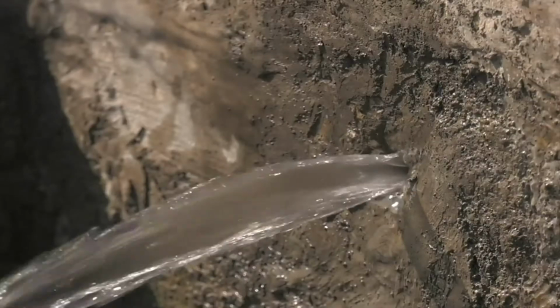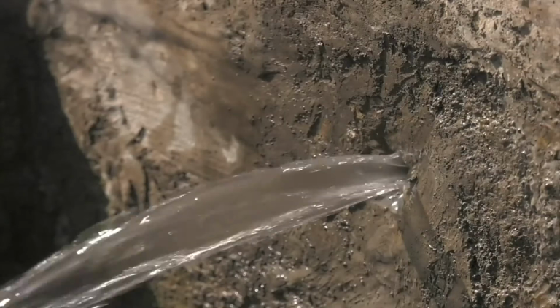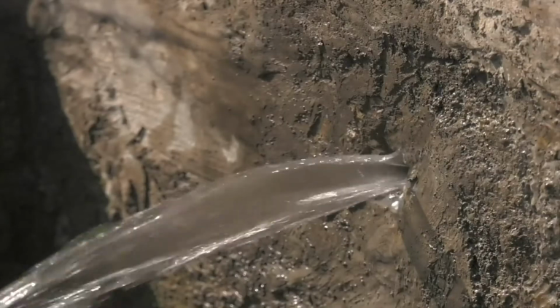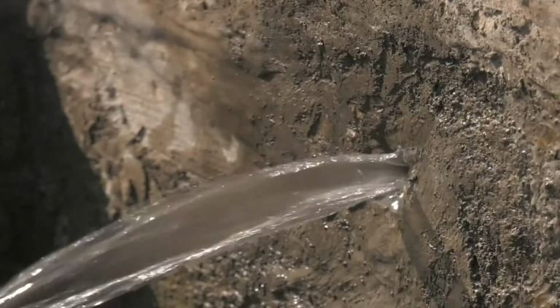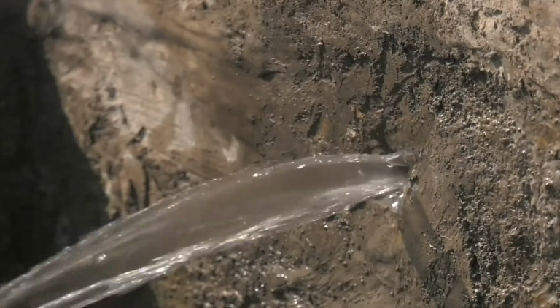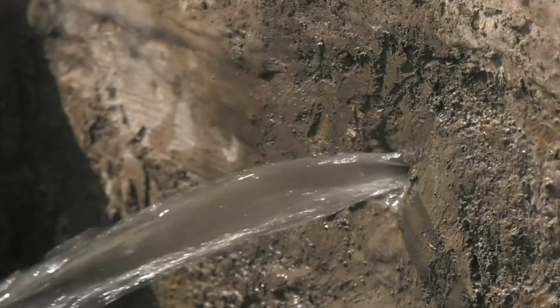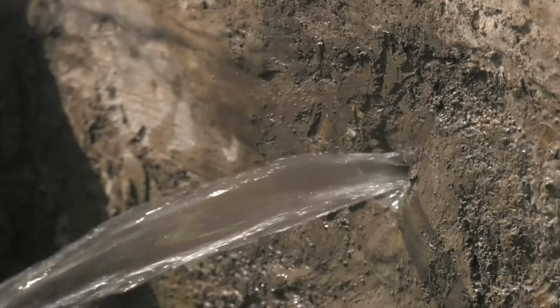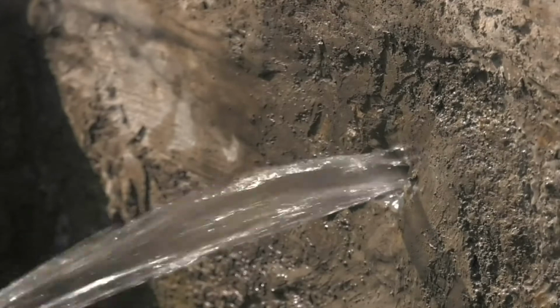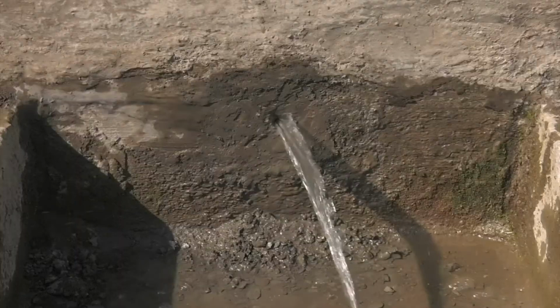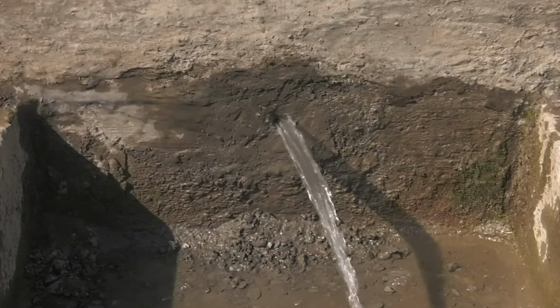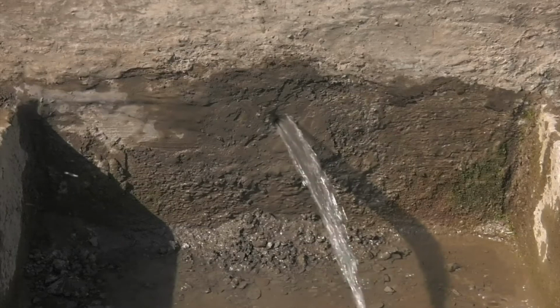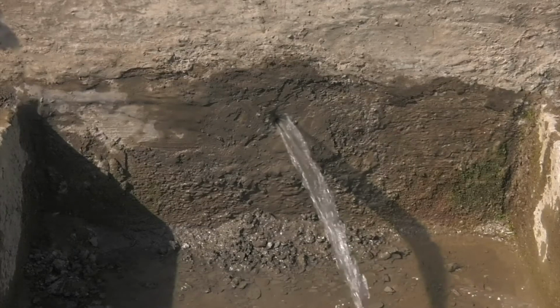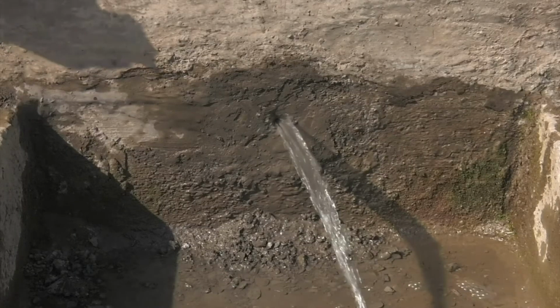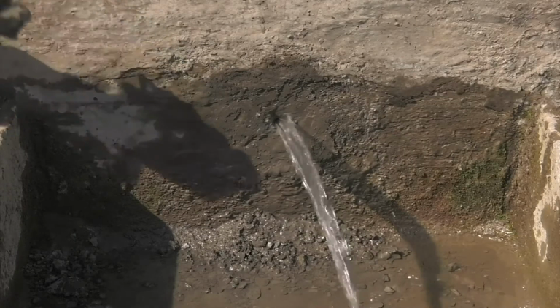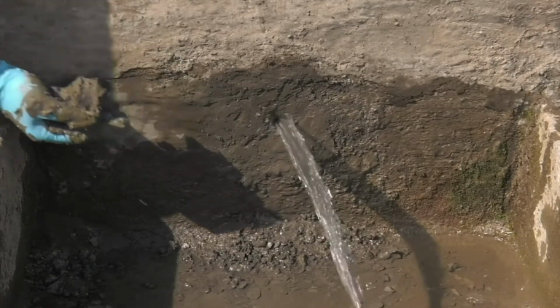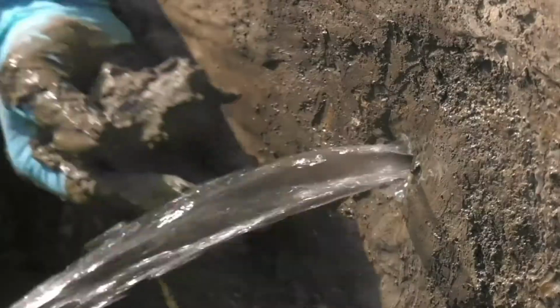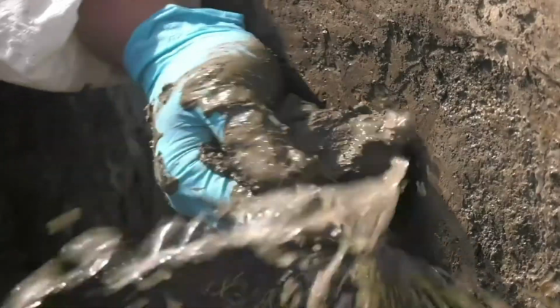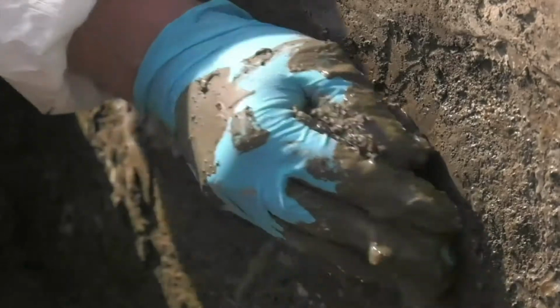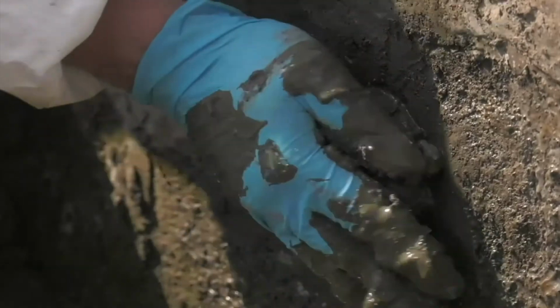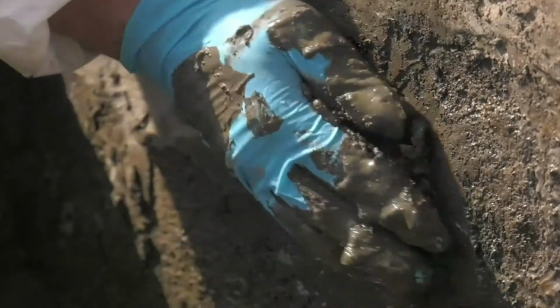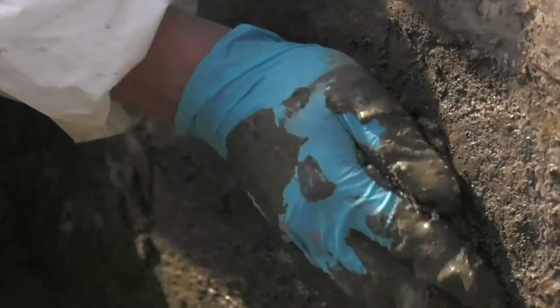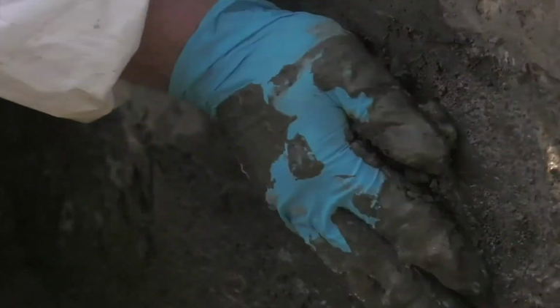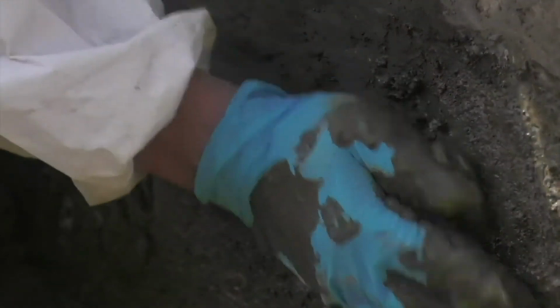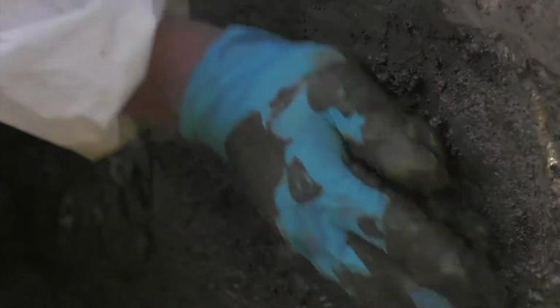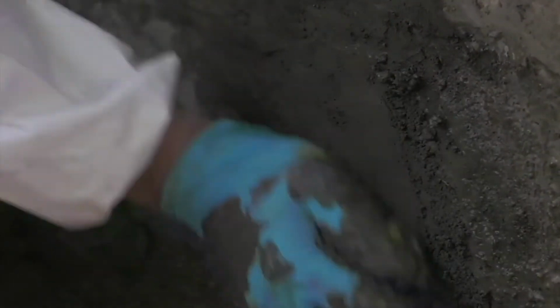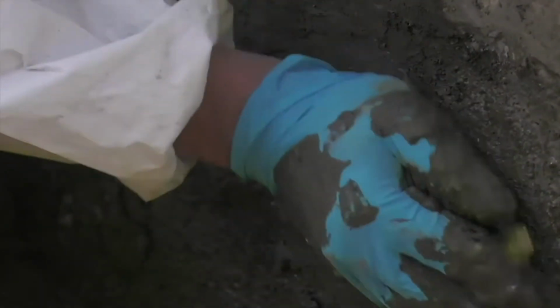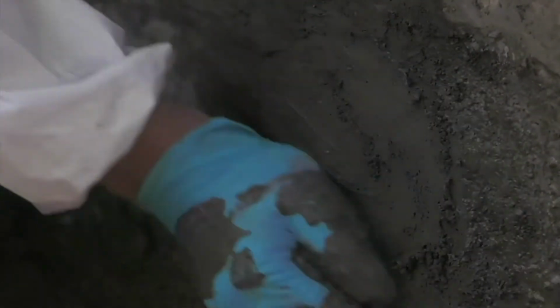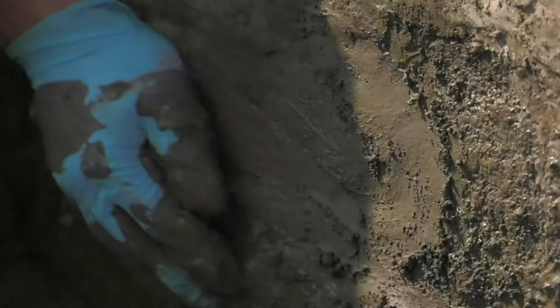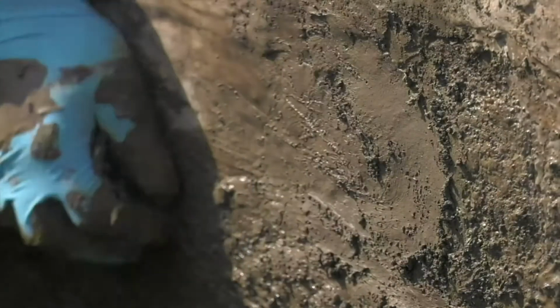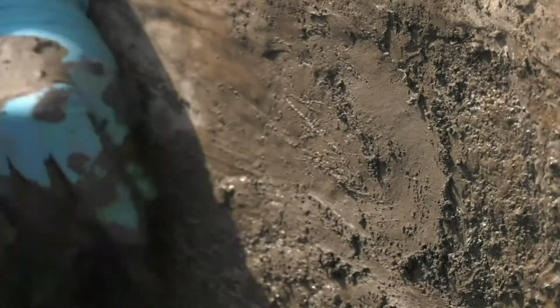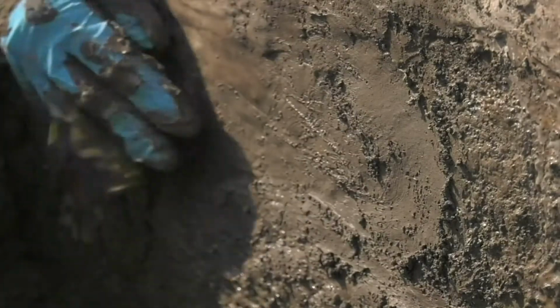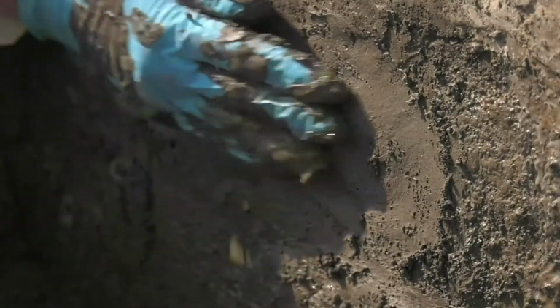Any active leaks of running or dripping water must be sealed before applying the NB1 Grey. This could be achieved with Costa Water Stop, Costa KD system, or by using one of our crack injection resins.